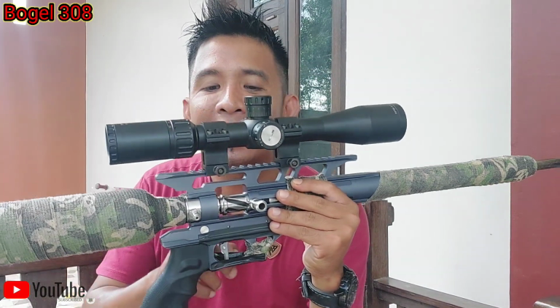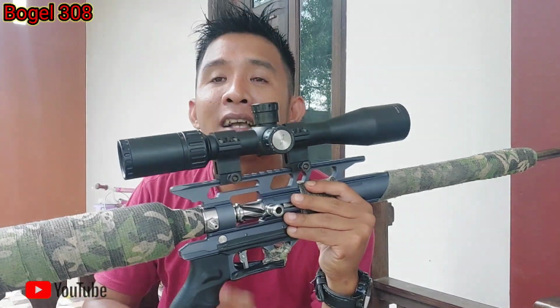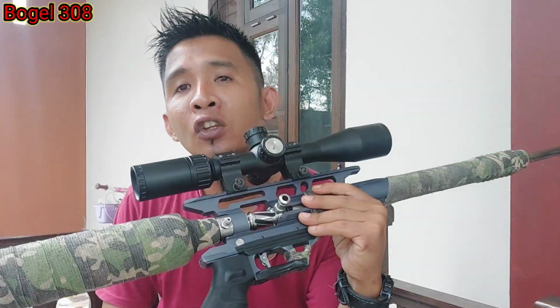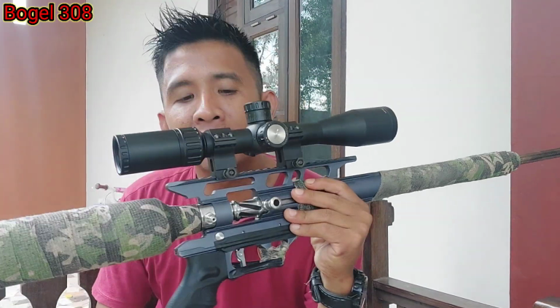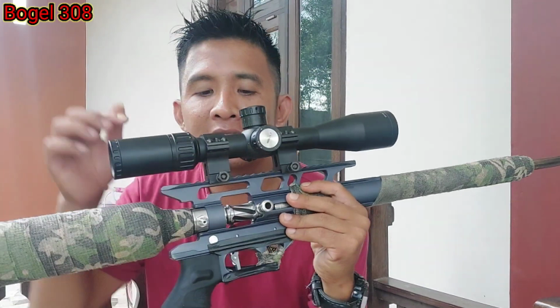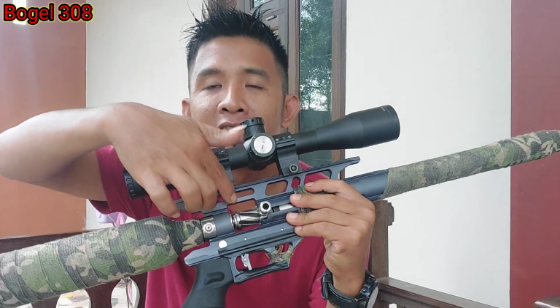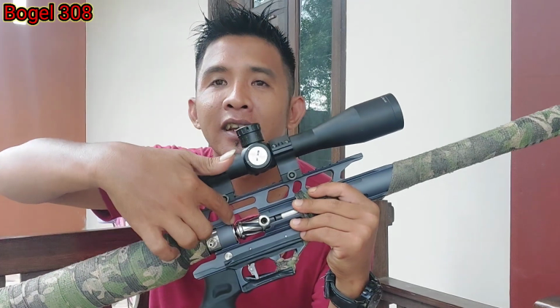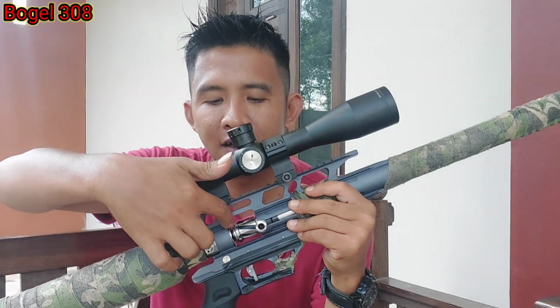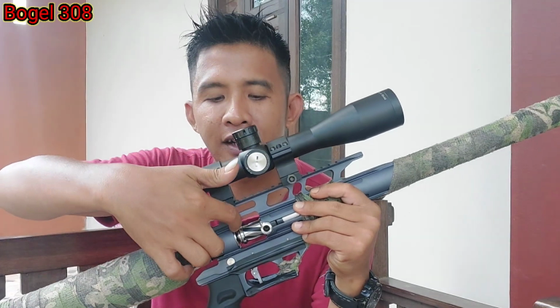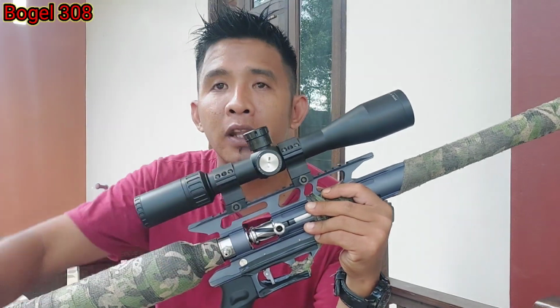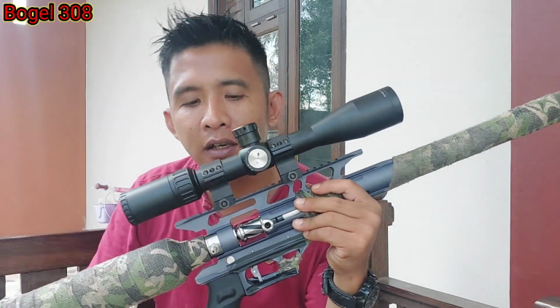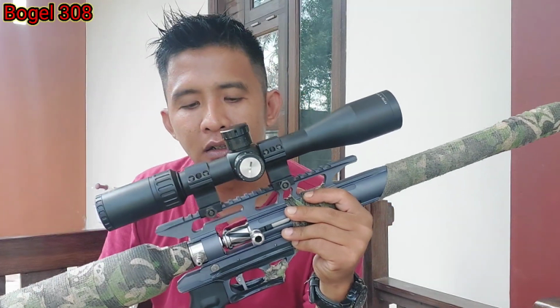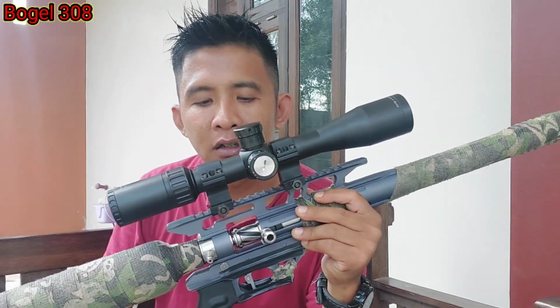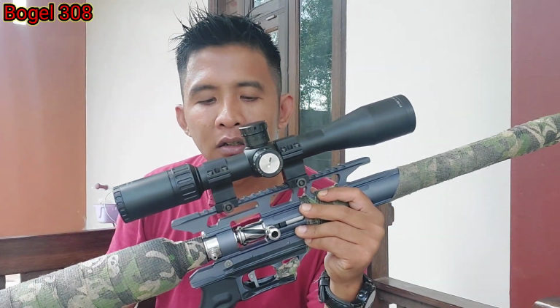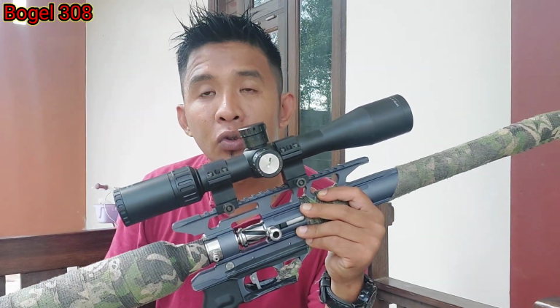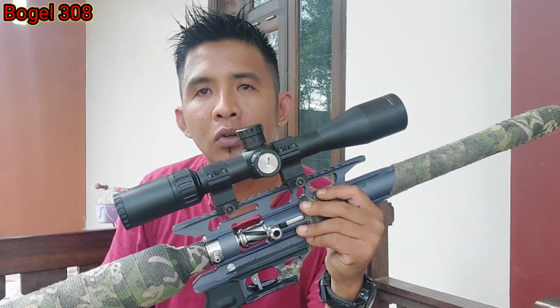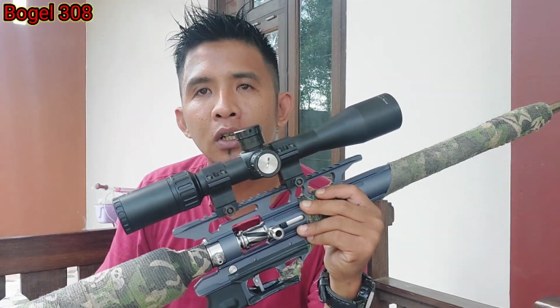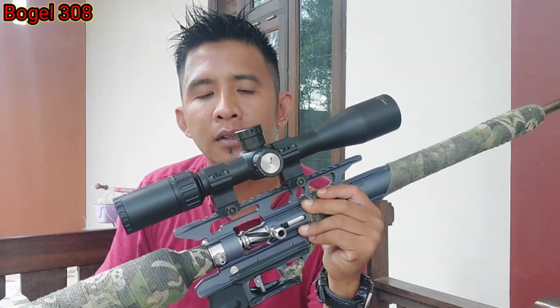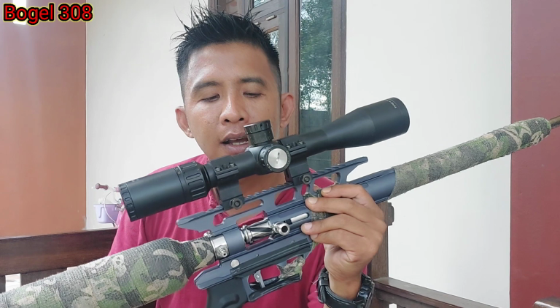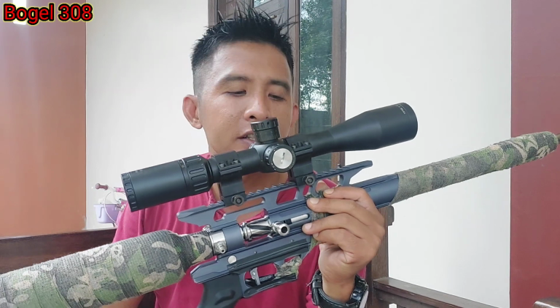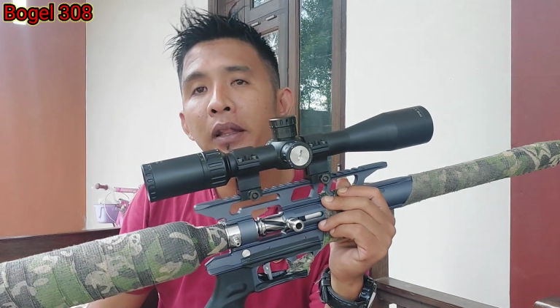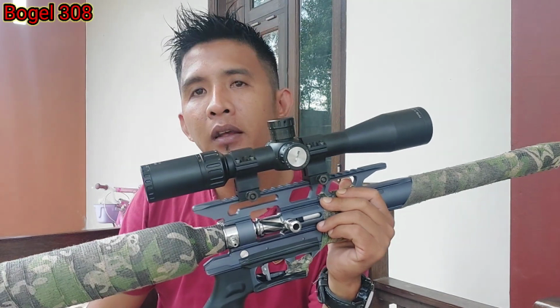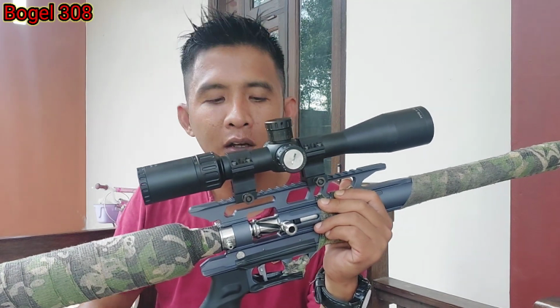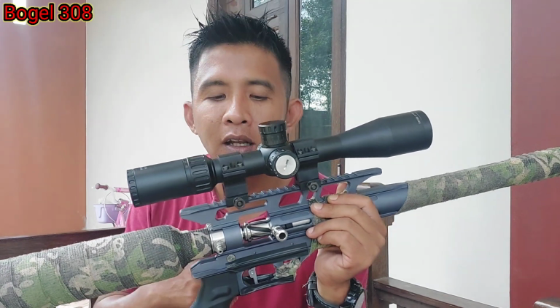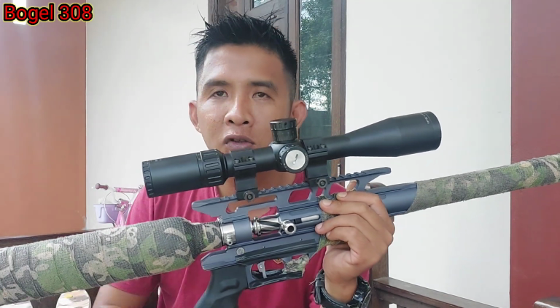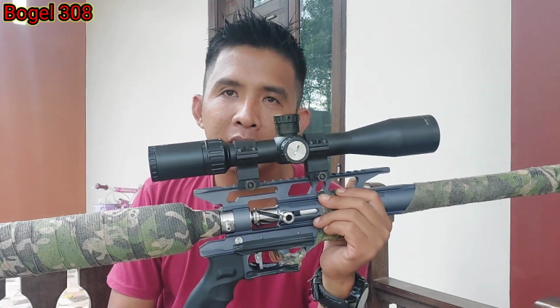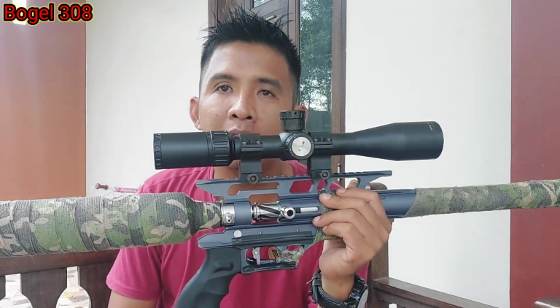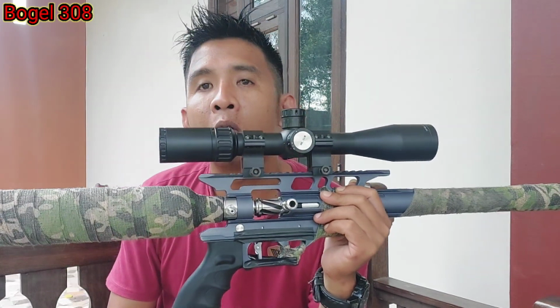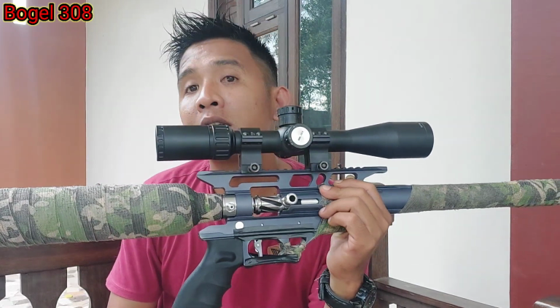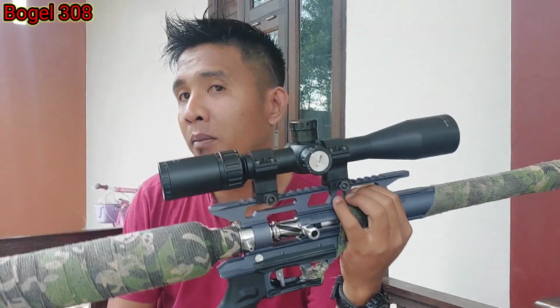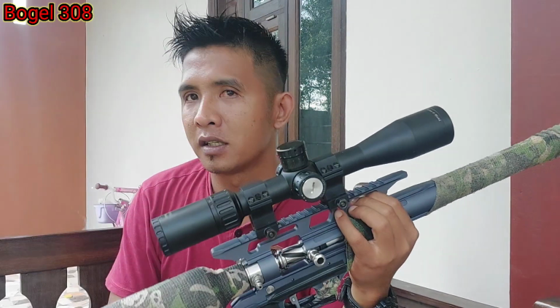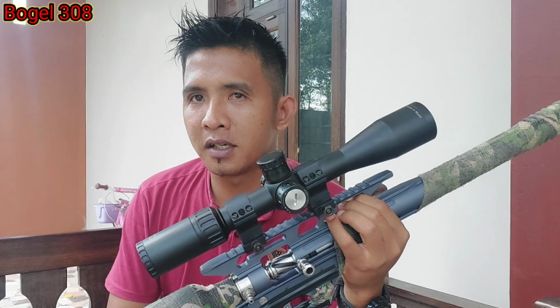Kita pasang top head-nya ya. Di sini ada setelan top head. Untuk ngatur speed ya. Kalau kita lepas top head-nya, power nyata makin kencang.